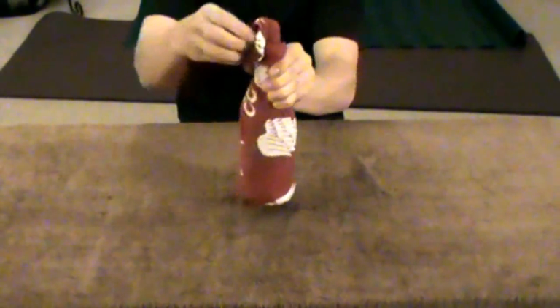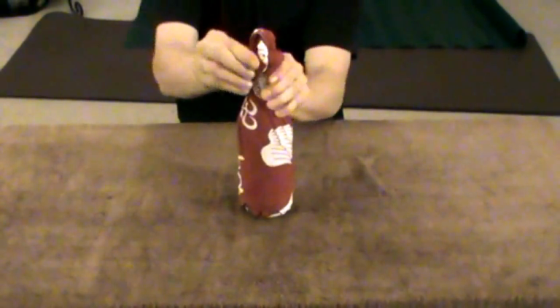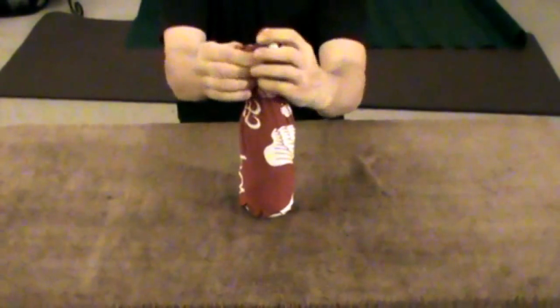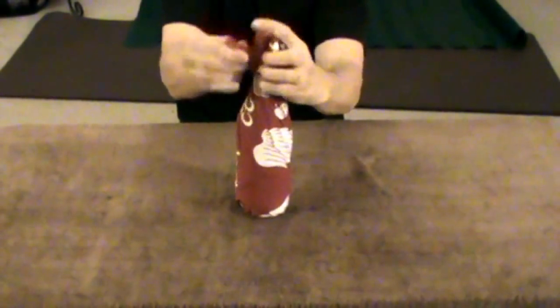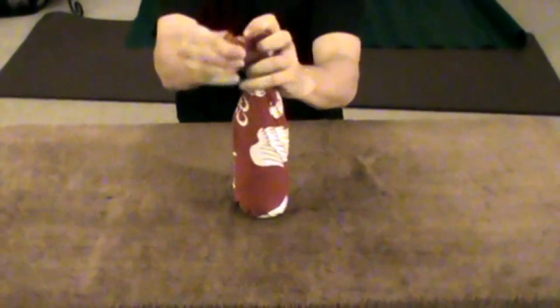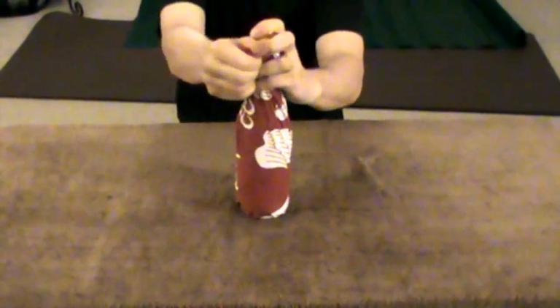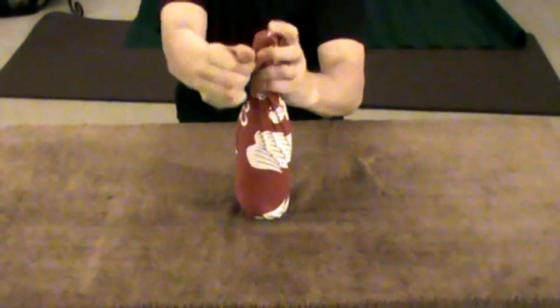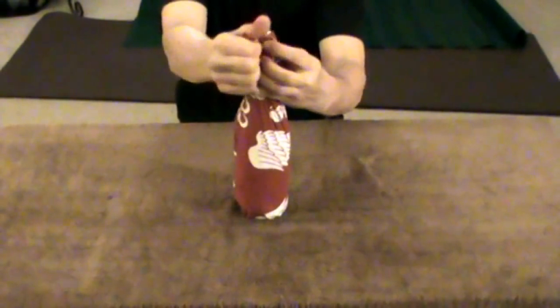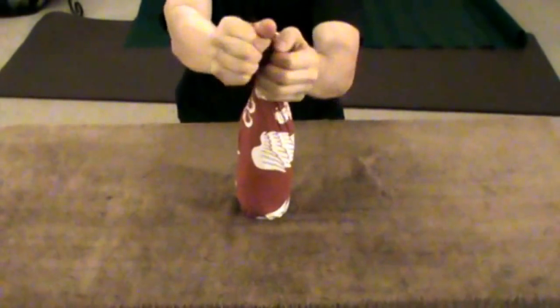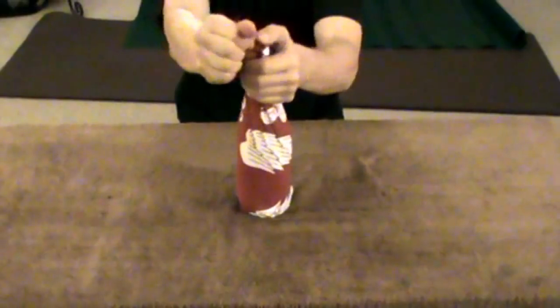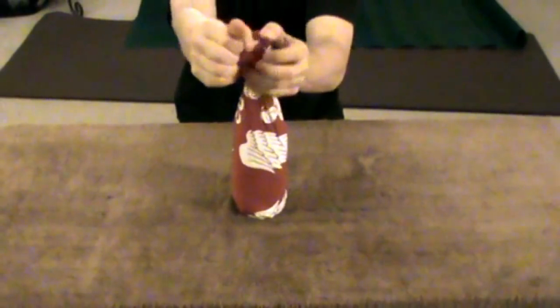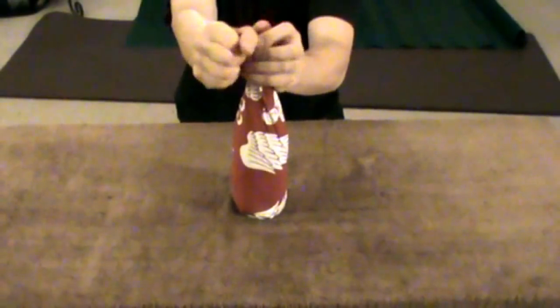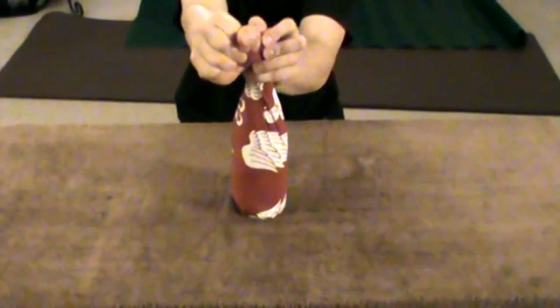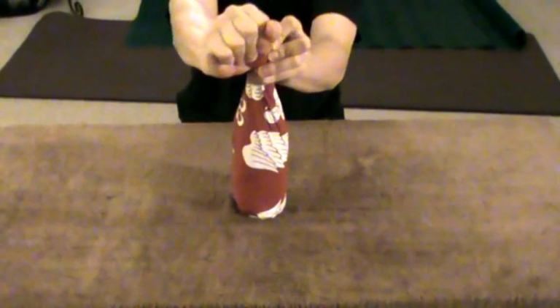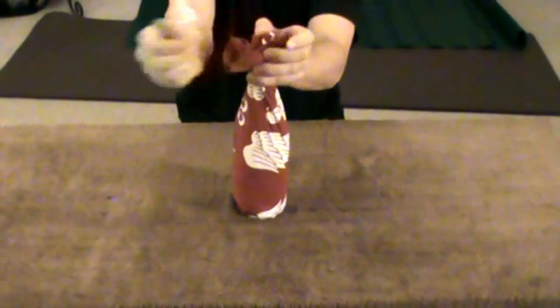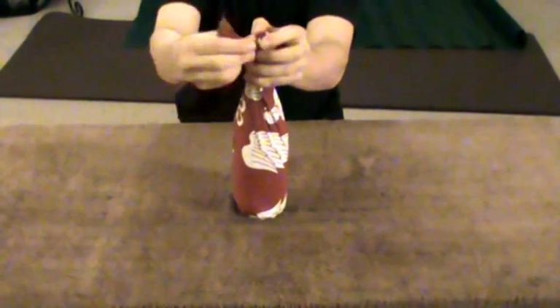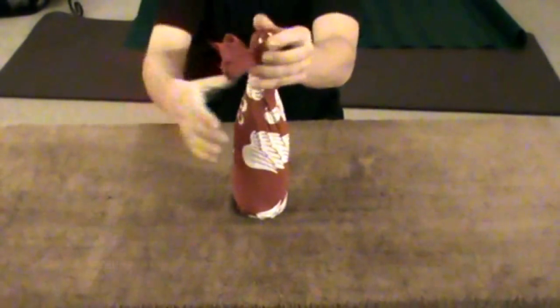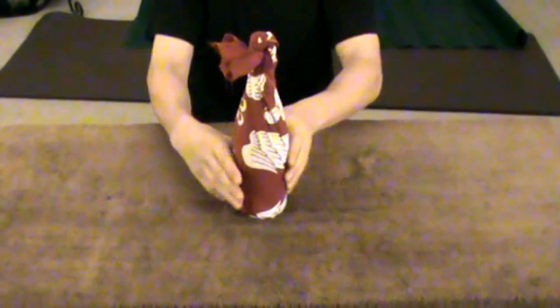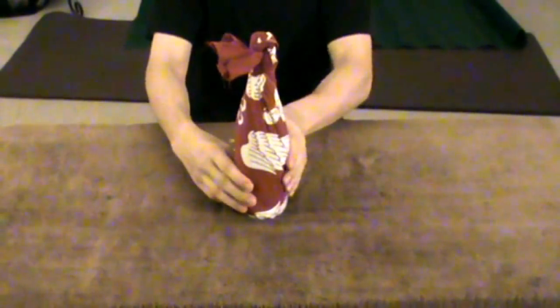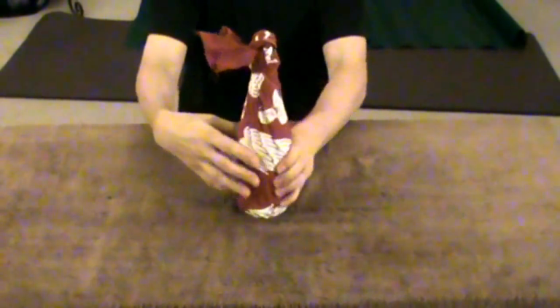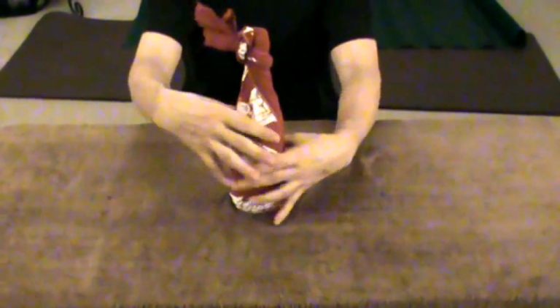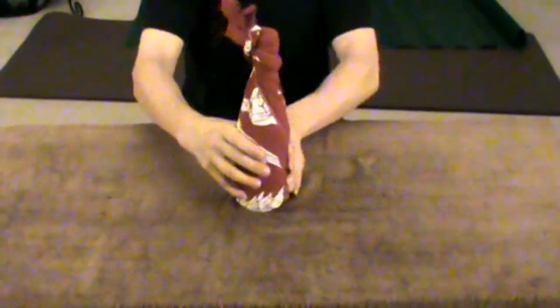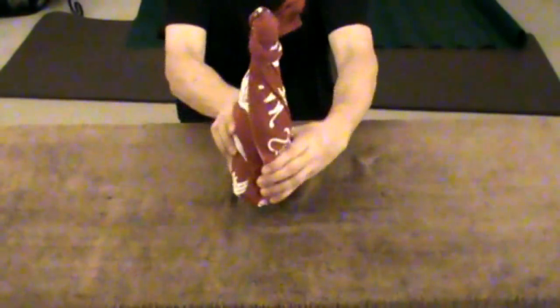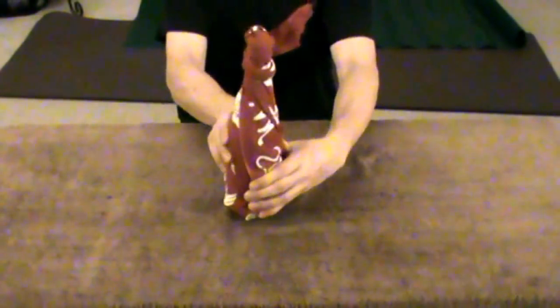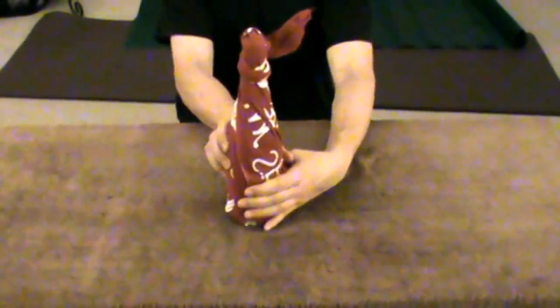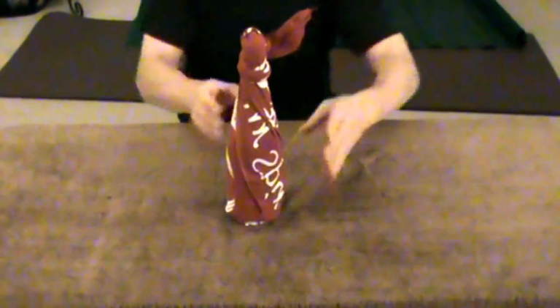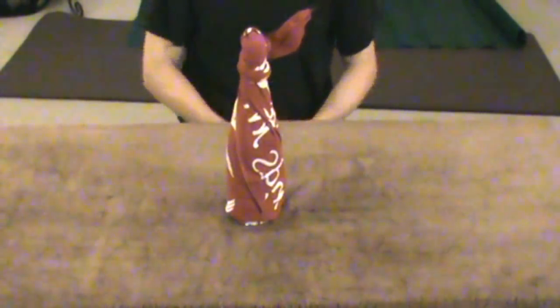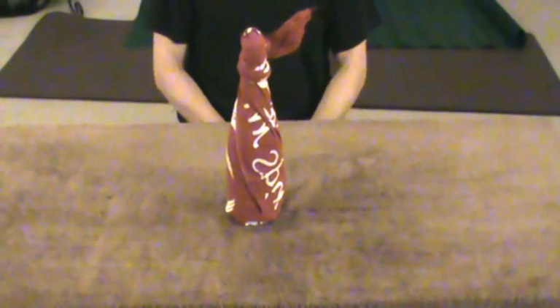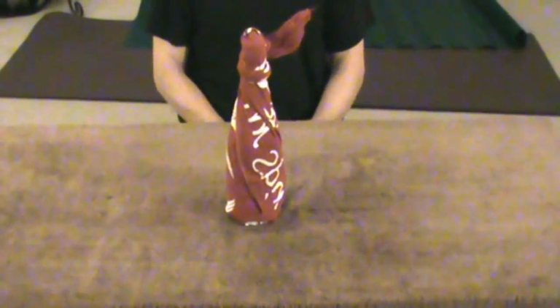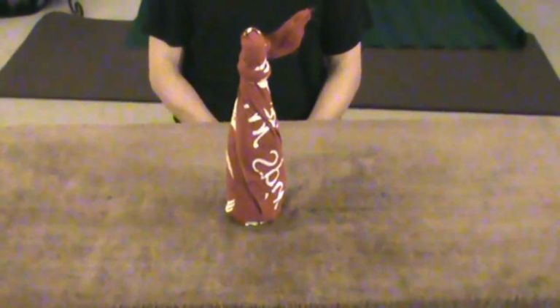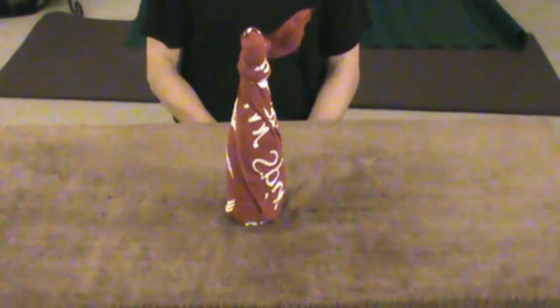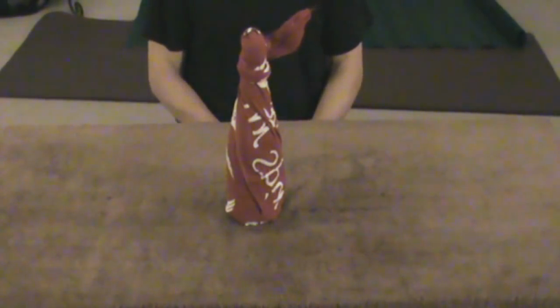Pull the end around and through and there's your gift wrap Tanugi bottle.